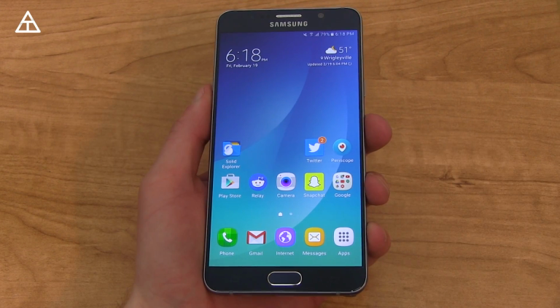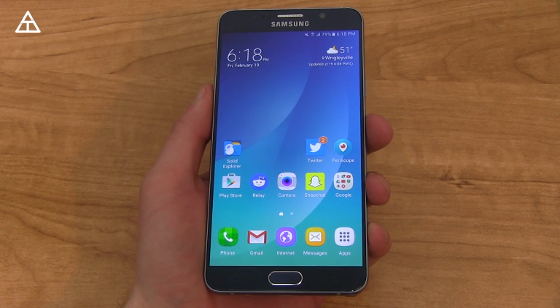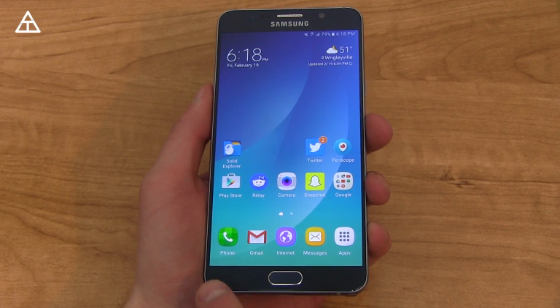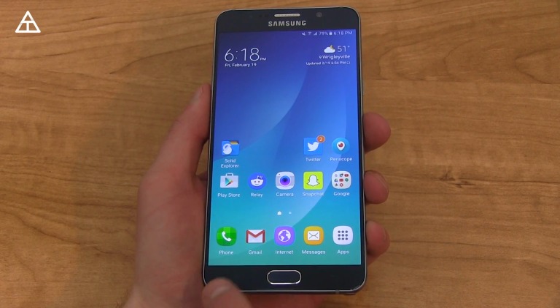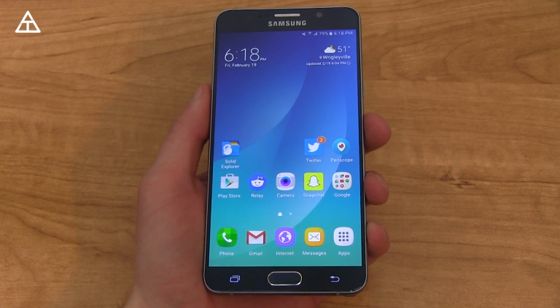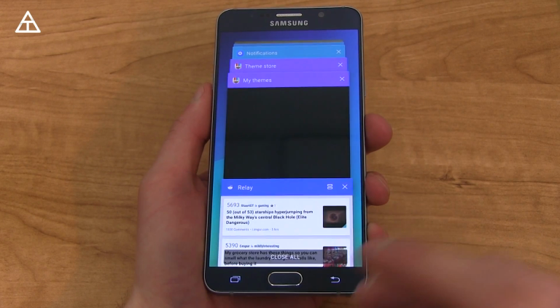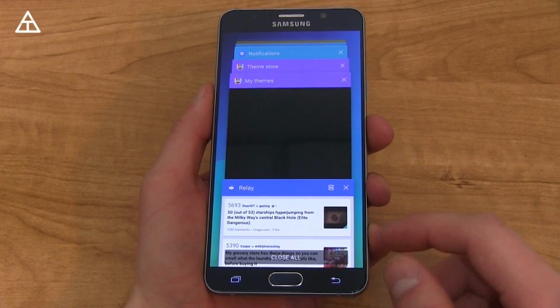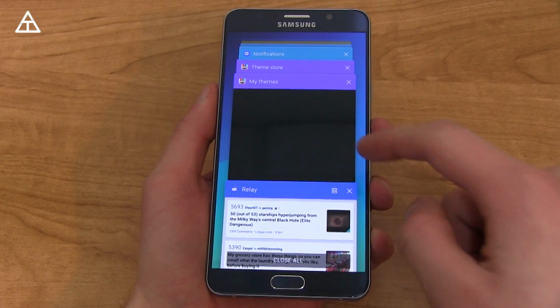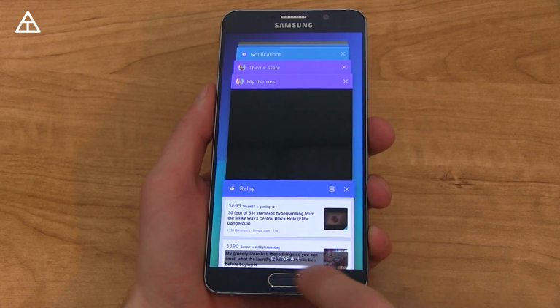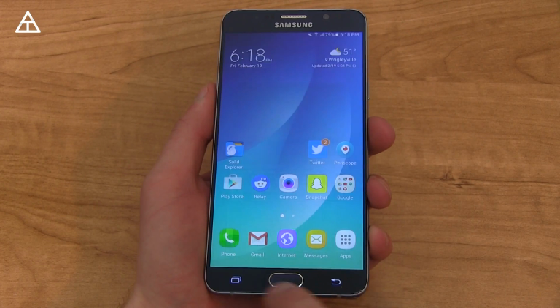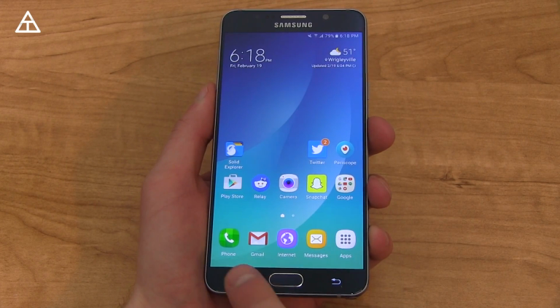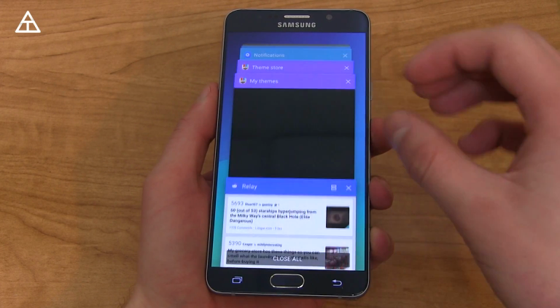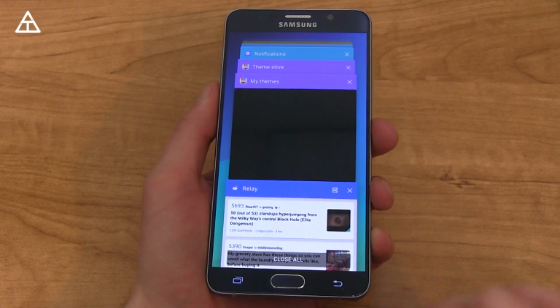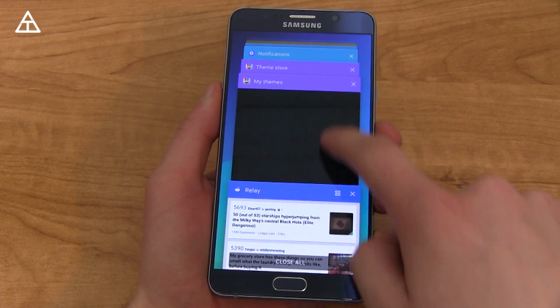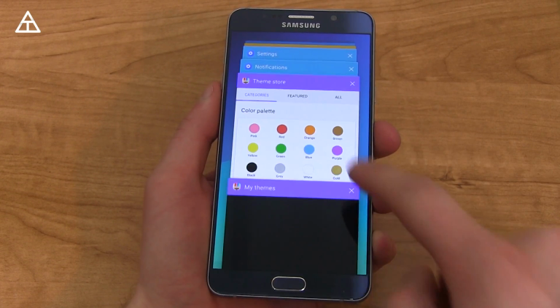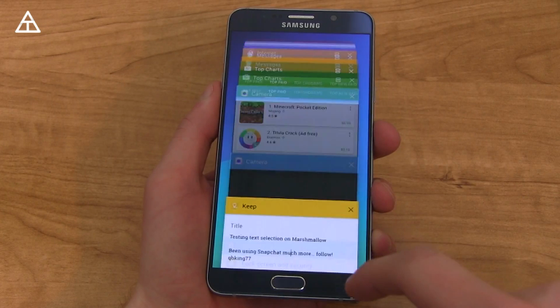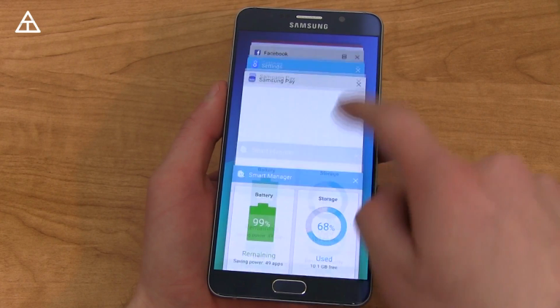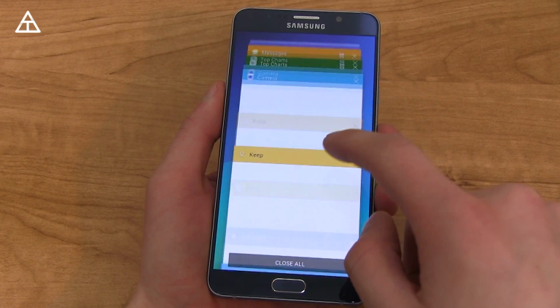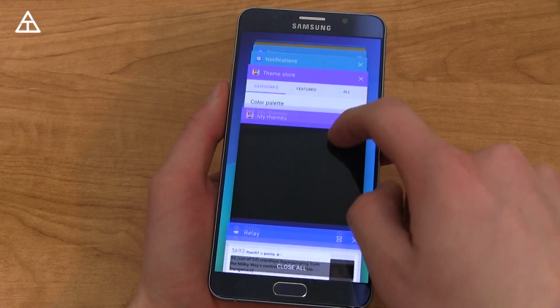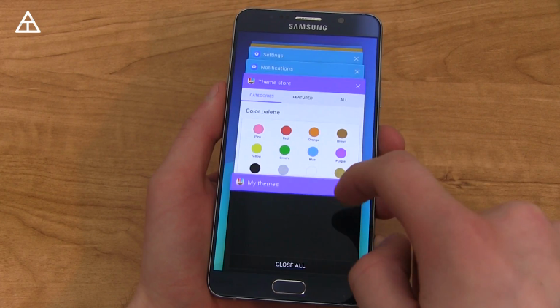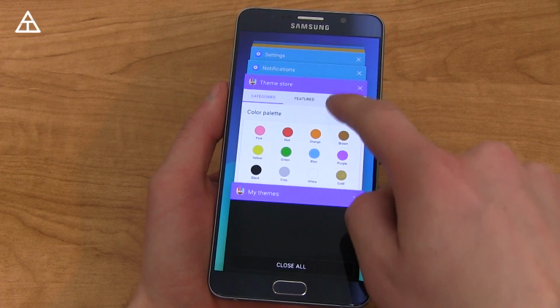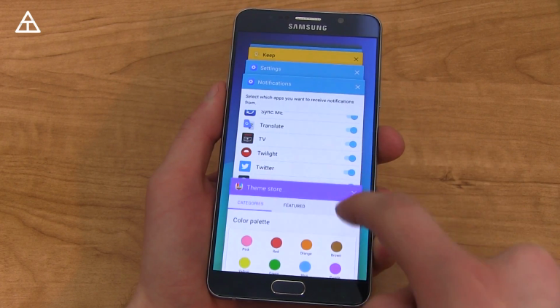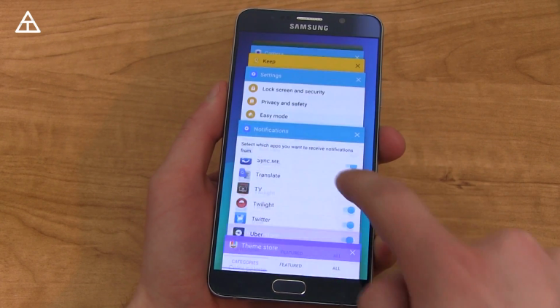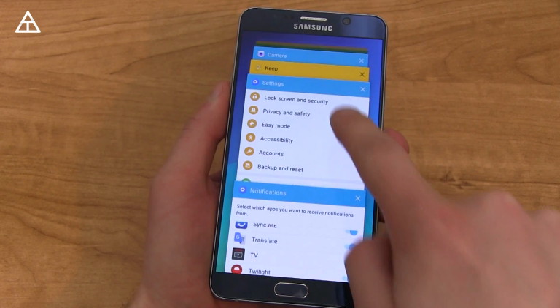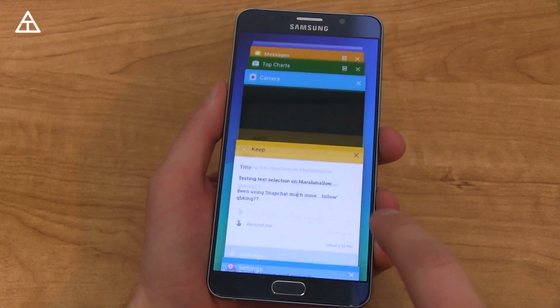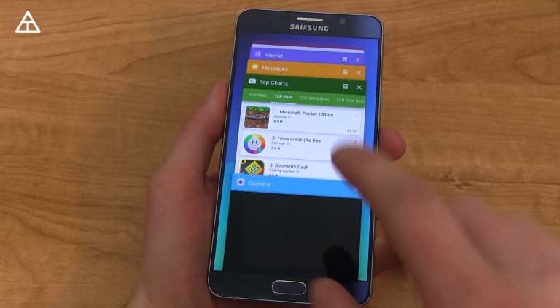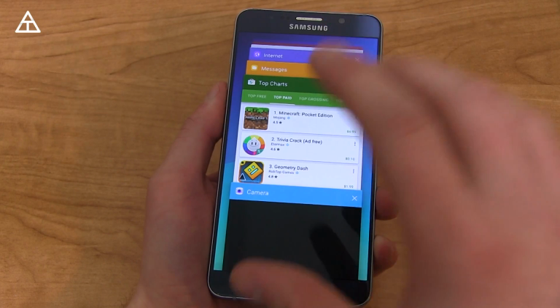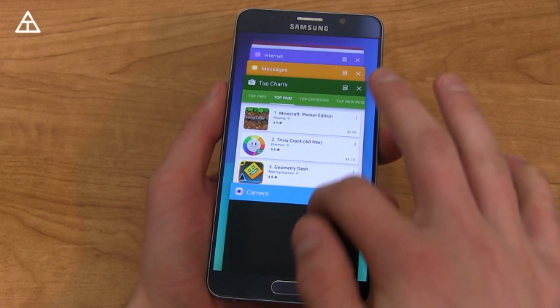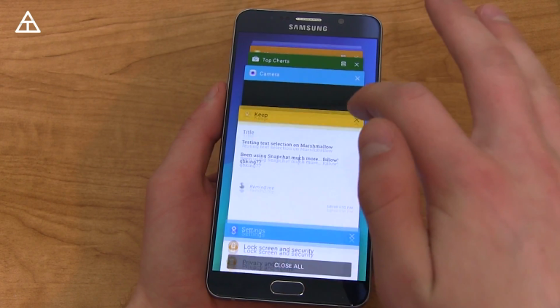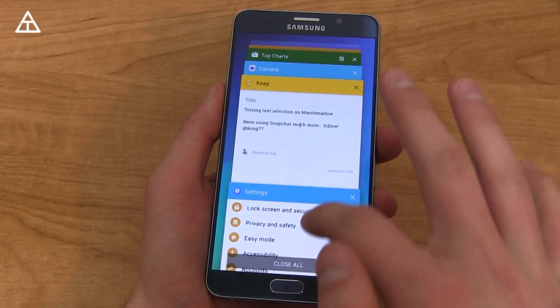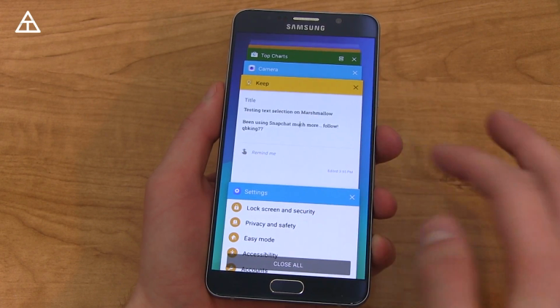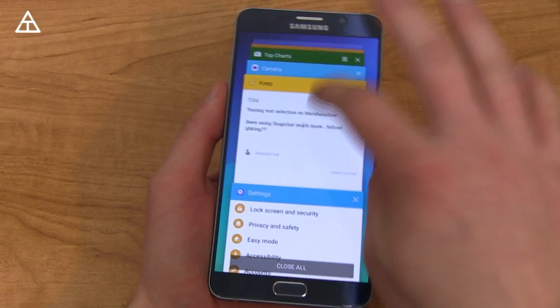Something else that got updated is the subtle animation. When you press the recent apps button, you'll see it's just a little bit different — it kind of flows to it. And then when you scroll through them, it's kind of individualized, so swiping through will go to each one individually.